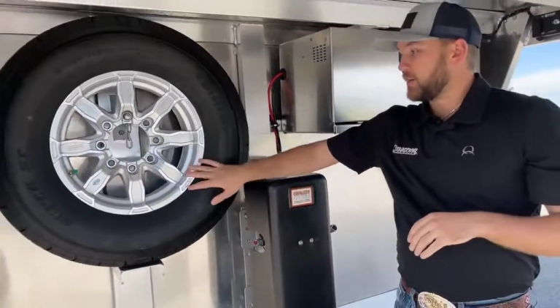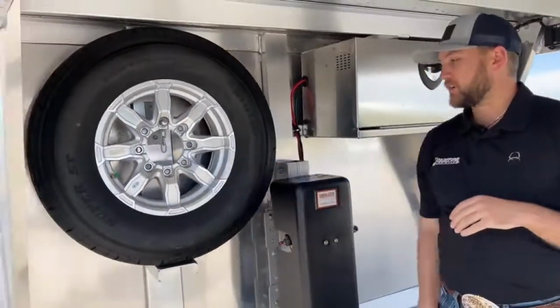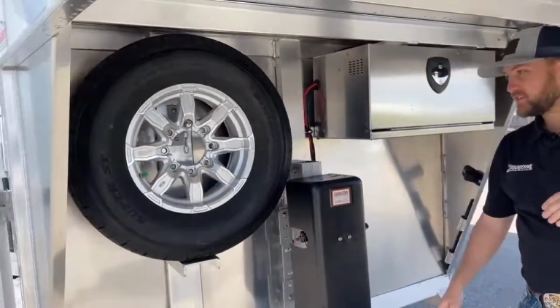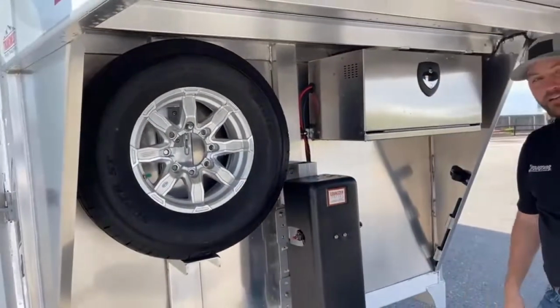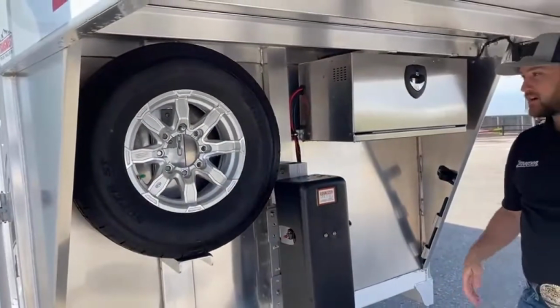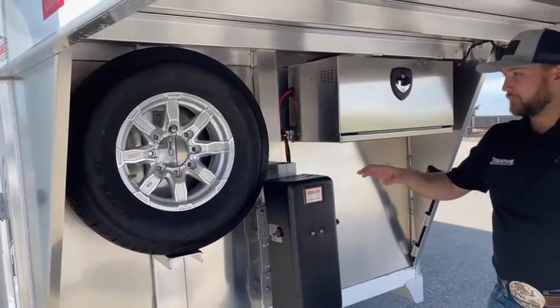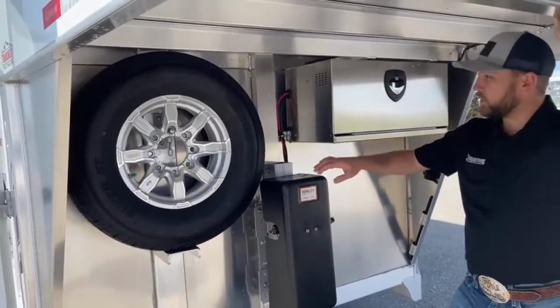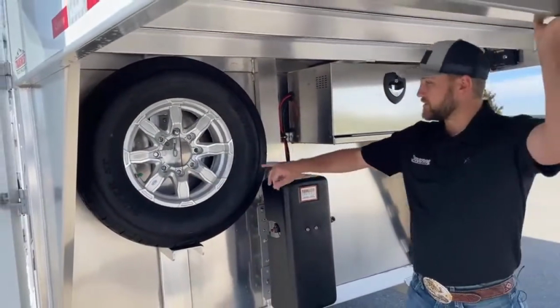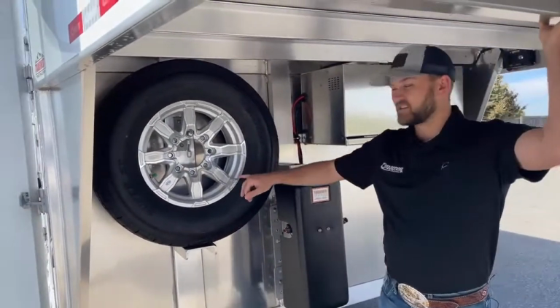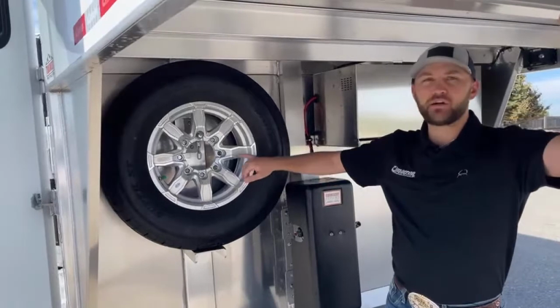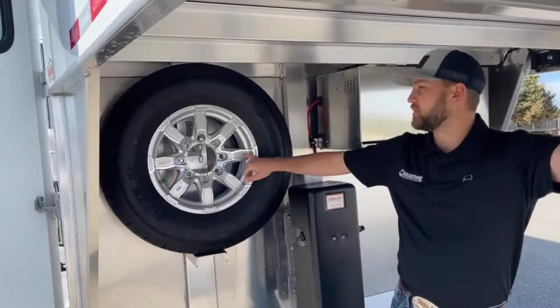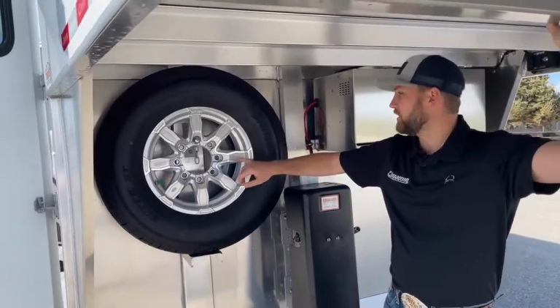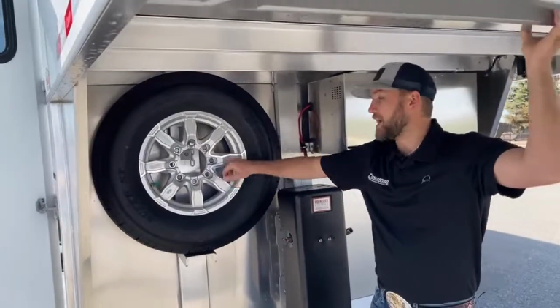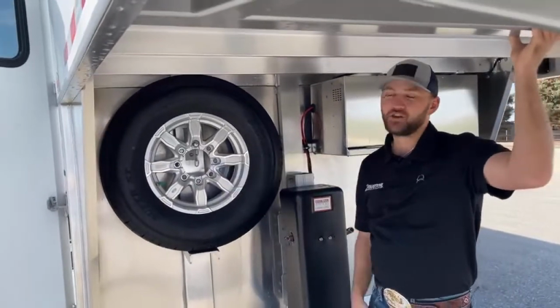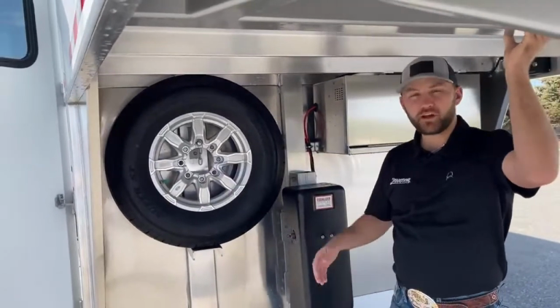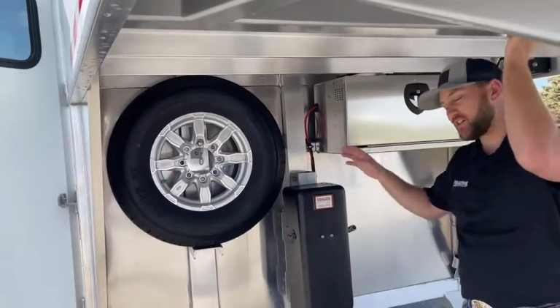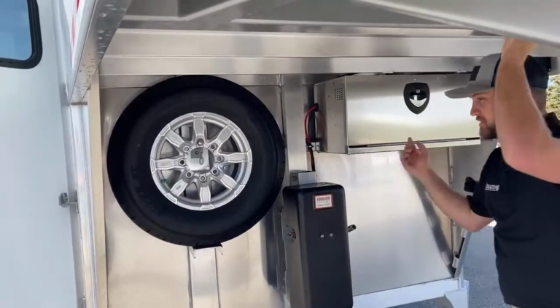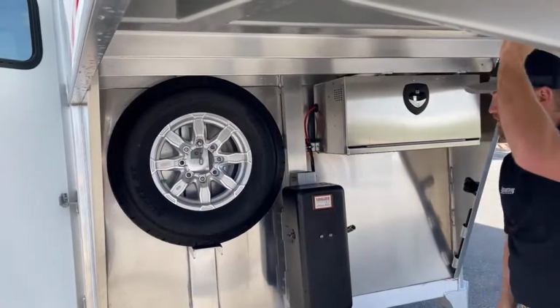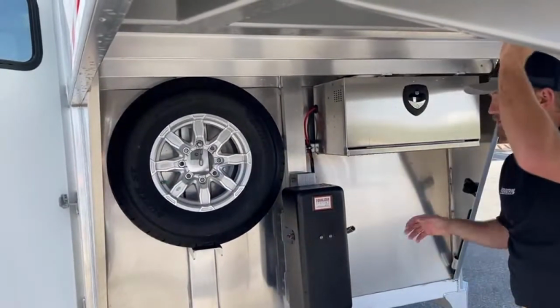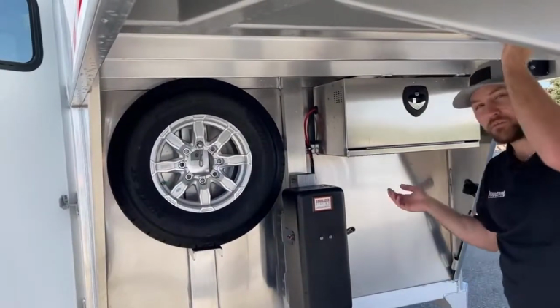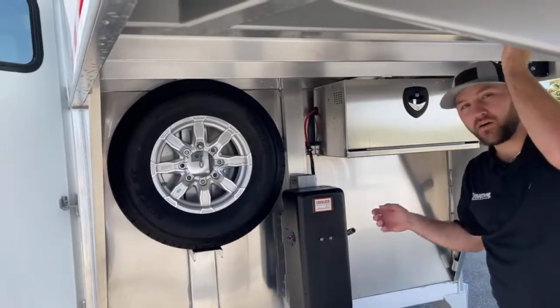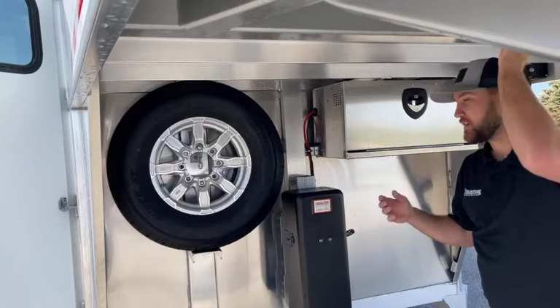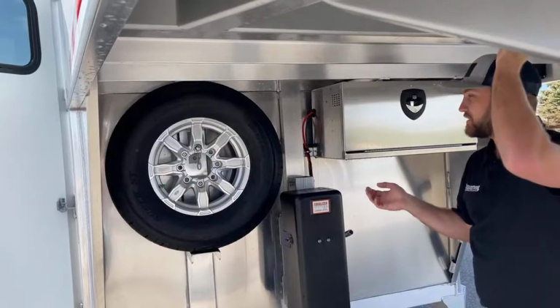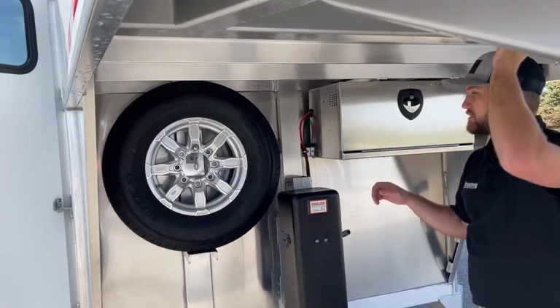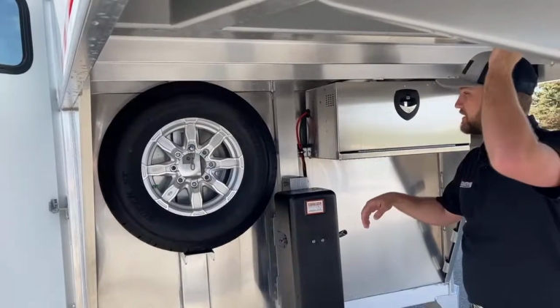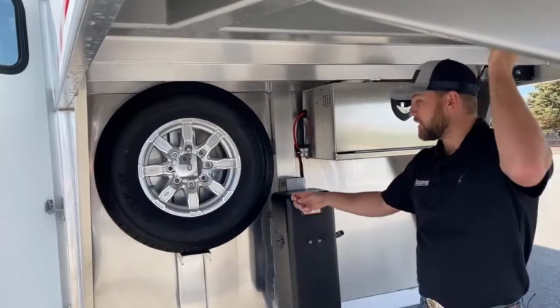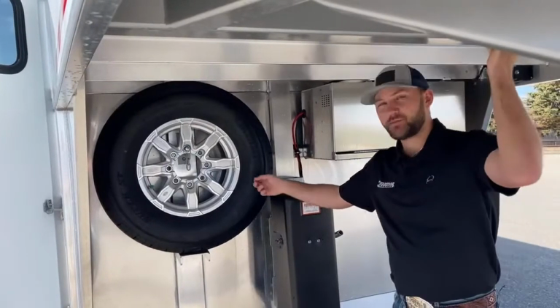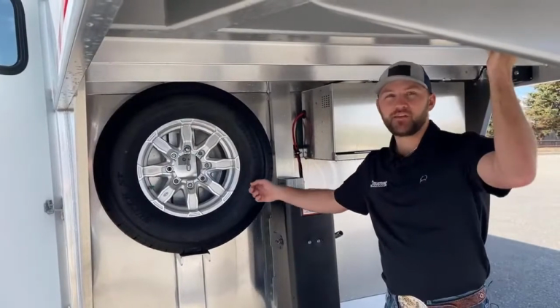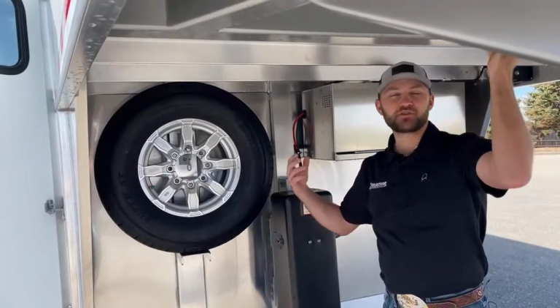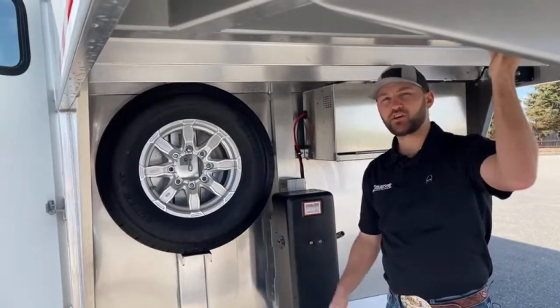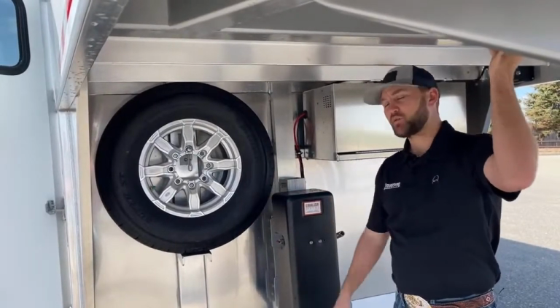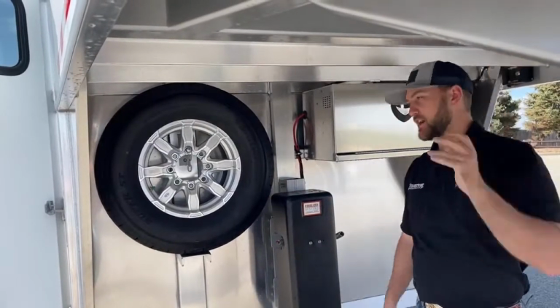Up here under the nose is the spare tire. You will notice it's not just a donut or a steel wheel — it is a matching aluminum wheel, just like the rest of this trailer. That way, if you do have a blowout or a flat tire, you can pop this spare off and keep your trailer looking good while you're traveling.